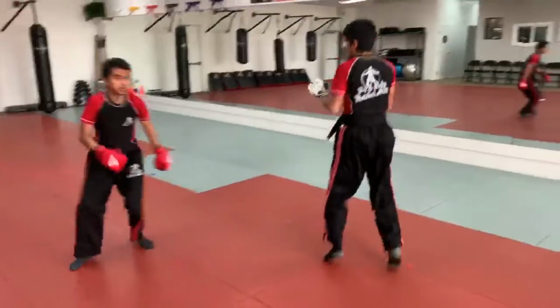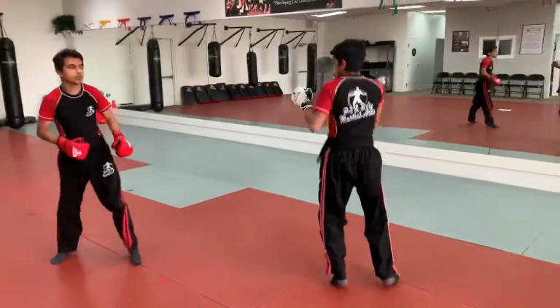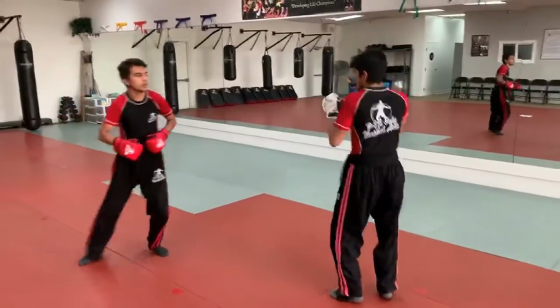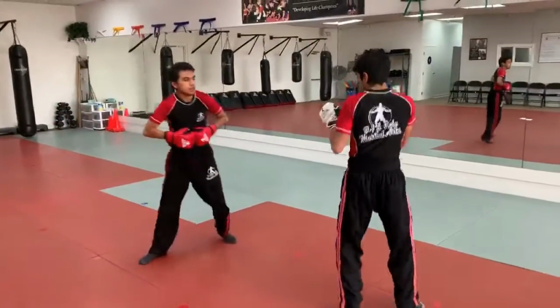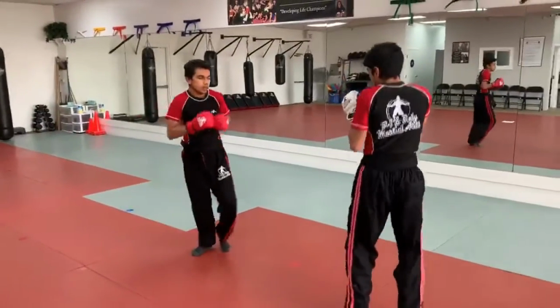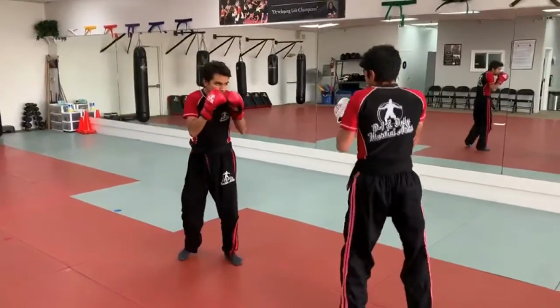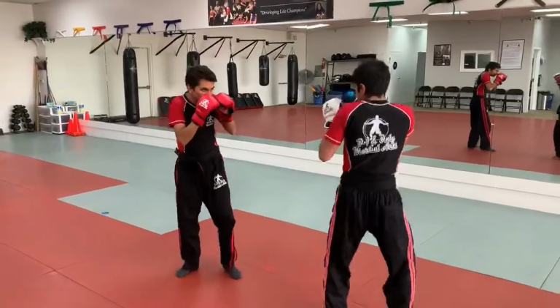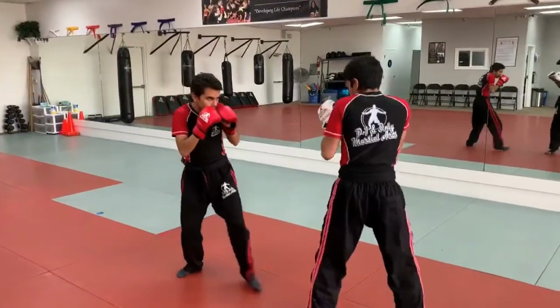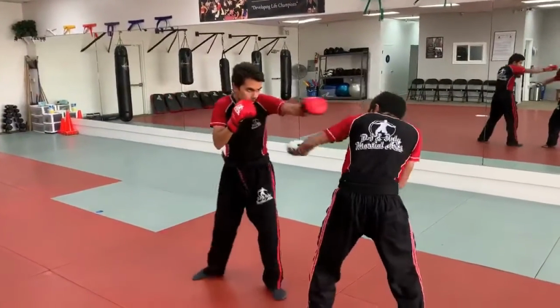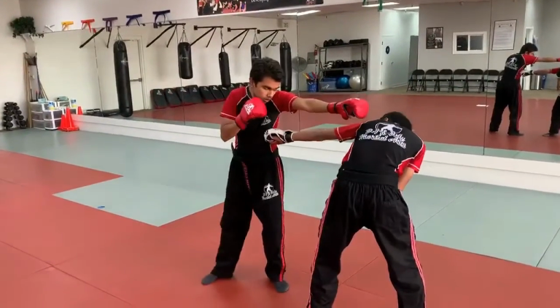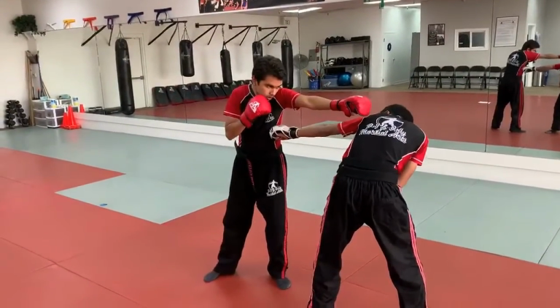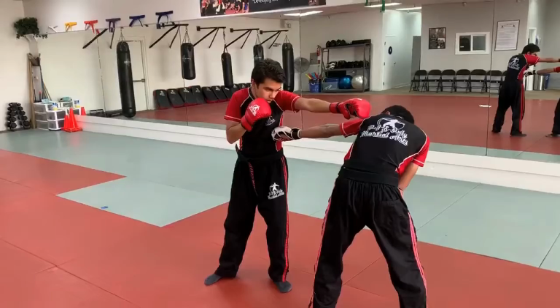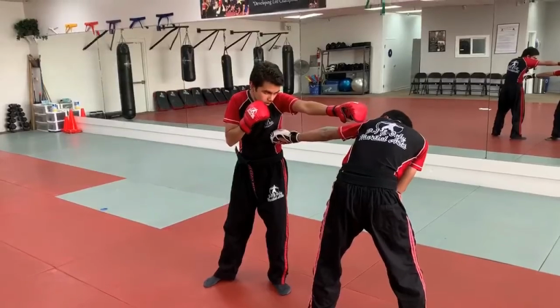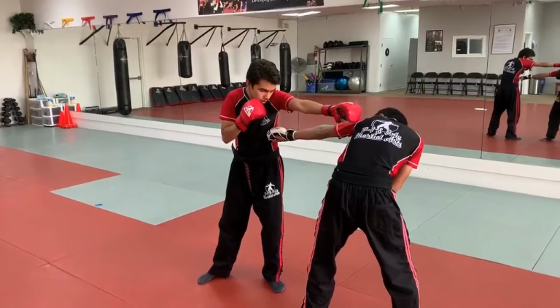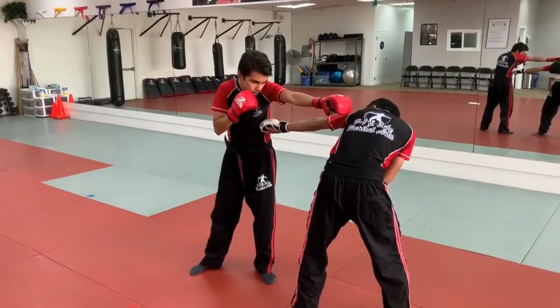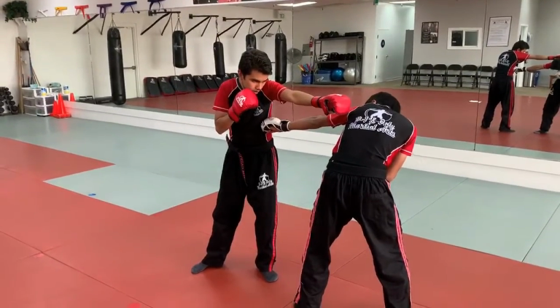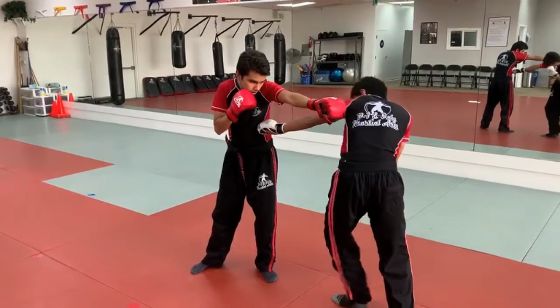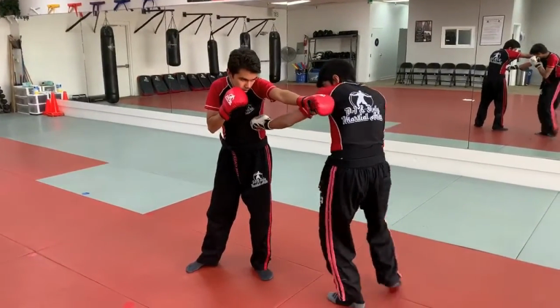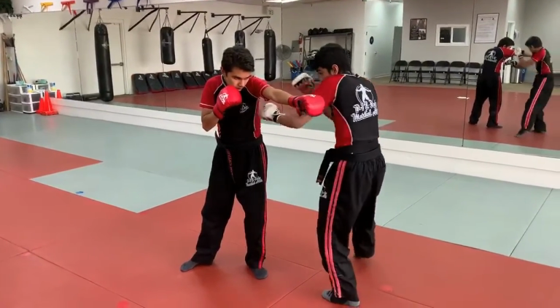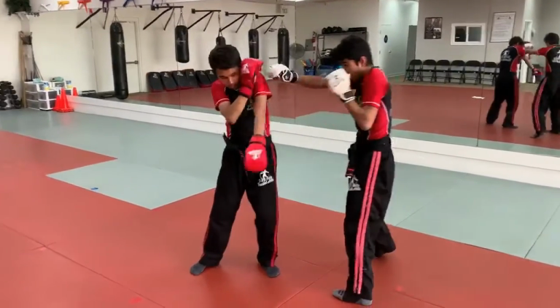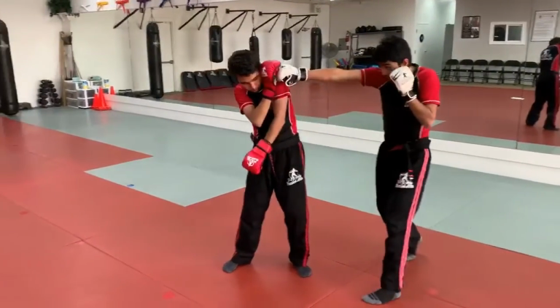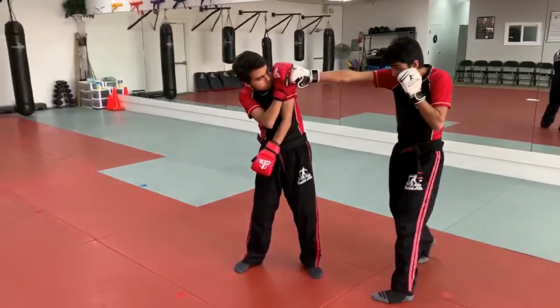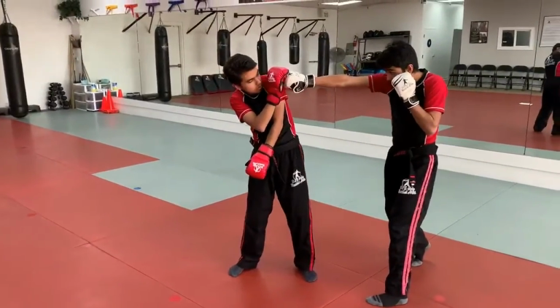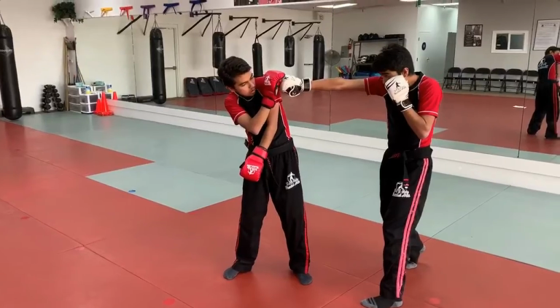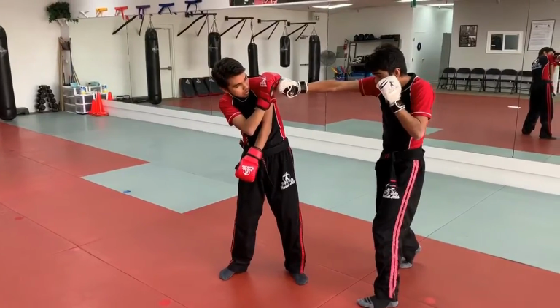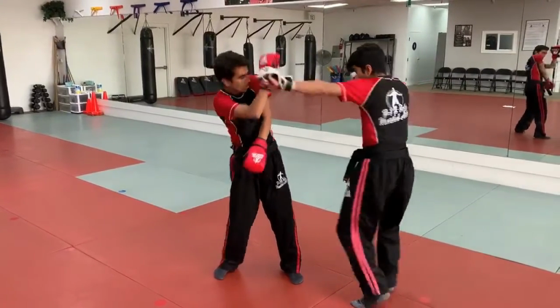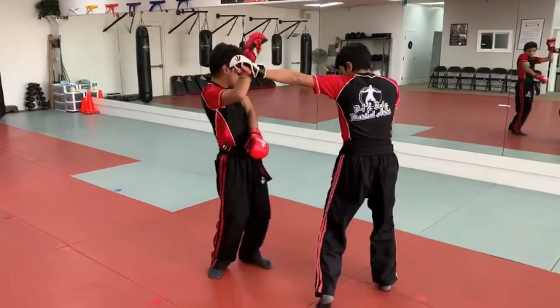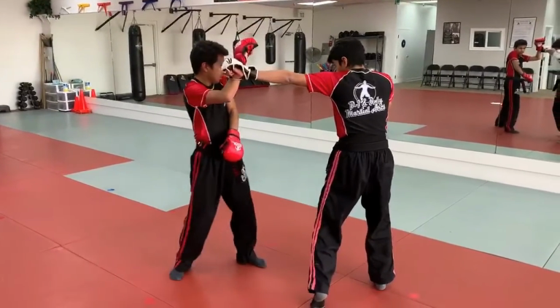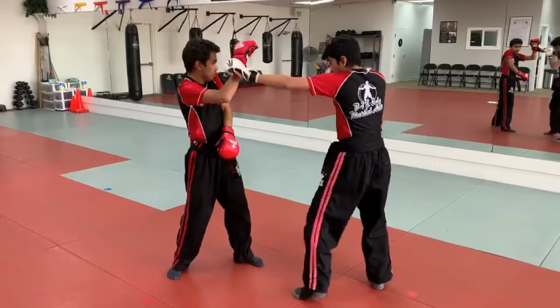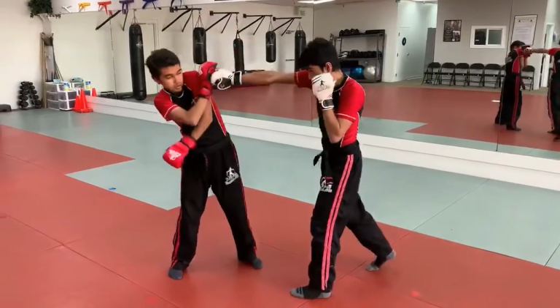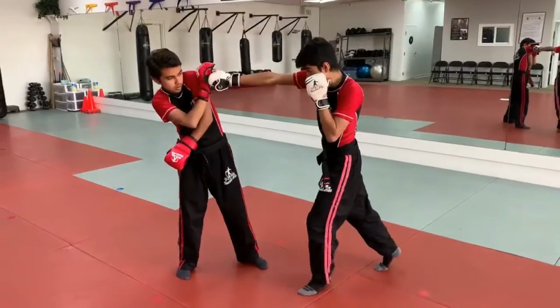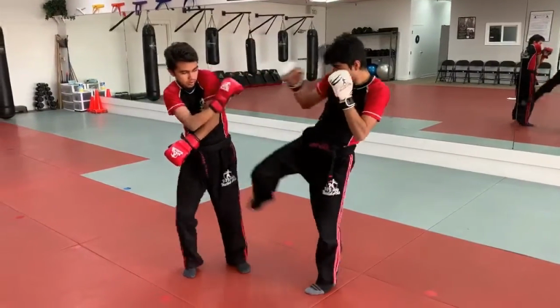Combo number eleven: Sifu Andrew is going to throw a jab. Sifu Josh is going to slip it with his own counter jab to the body. From here he's going to step with his right leg, getting off line, turn with a strong cross, come back with a left hook, another right cross, and a back leg roundhouse kick. Then he disengages.